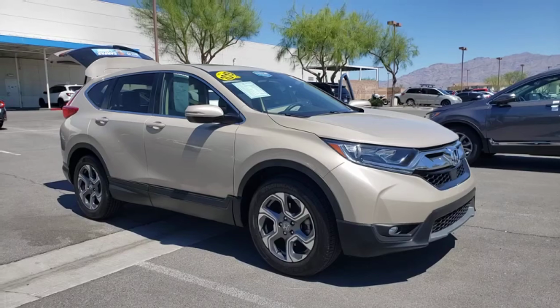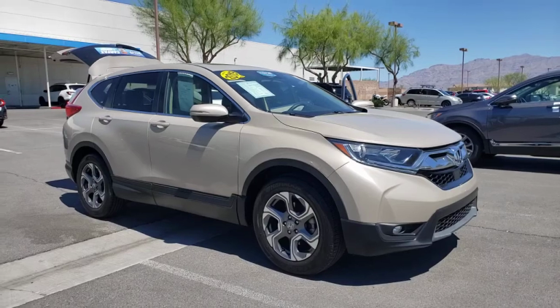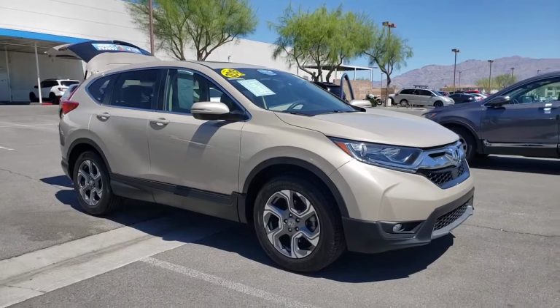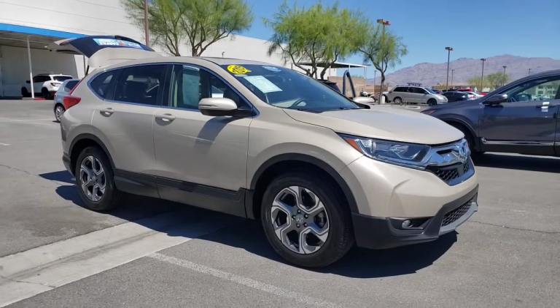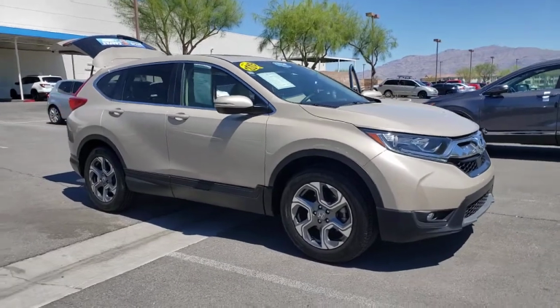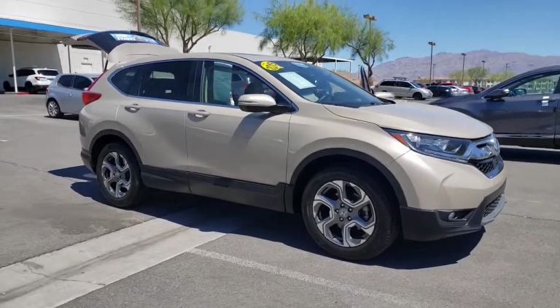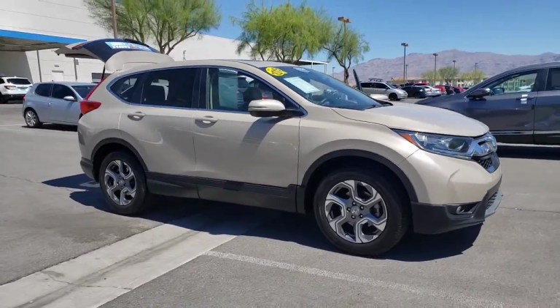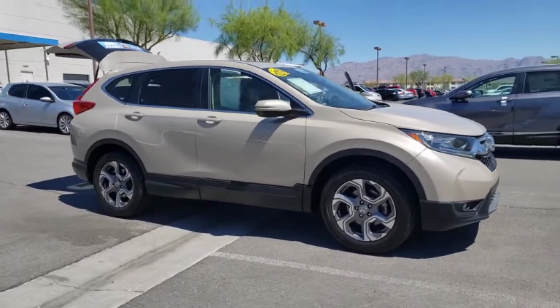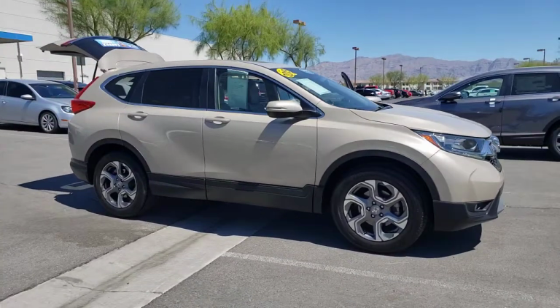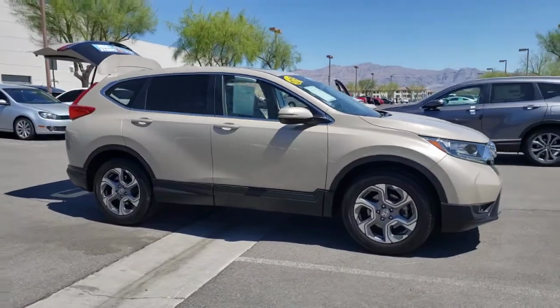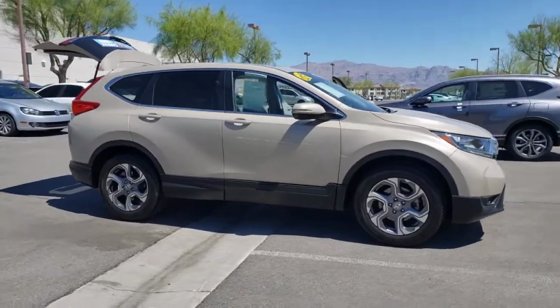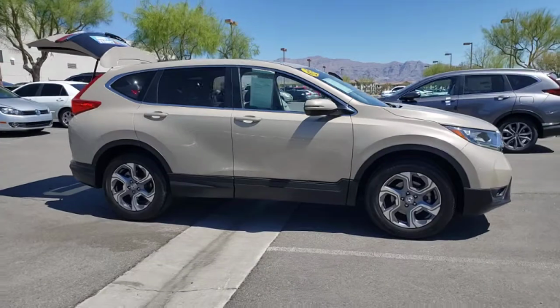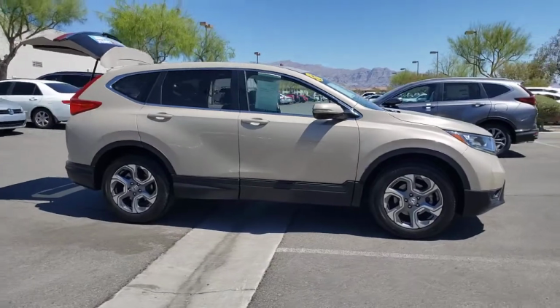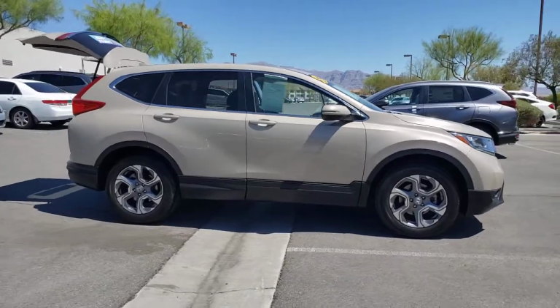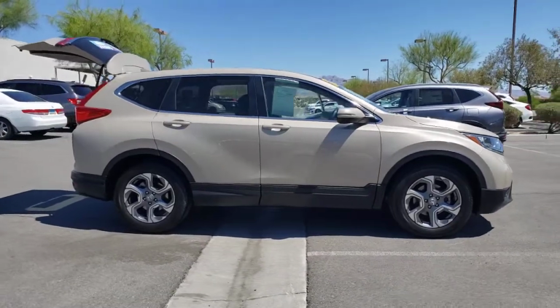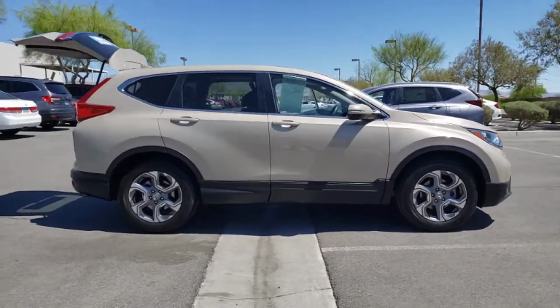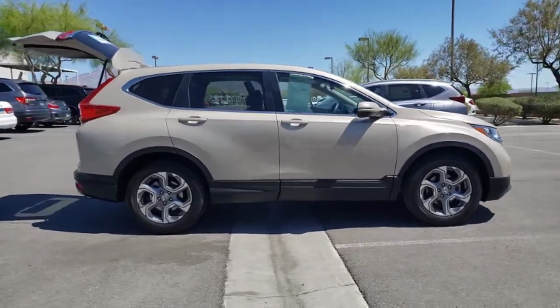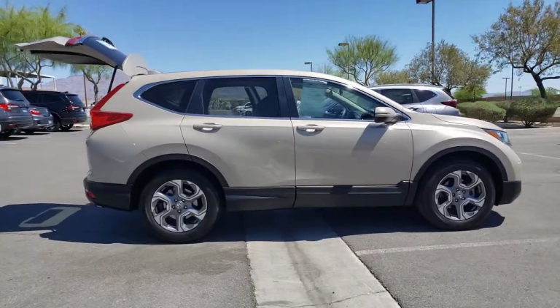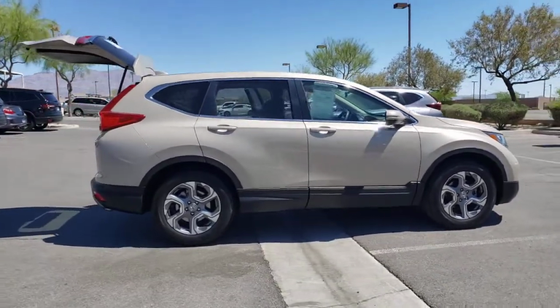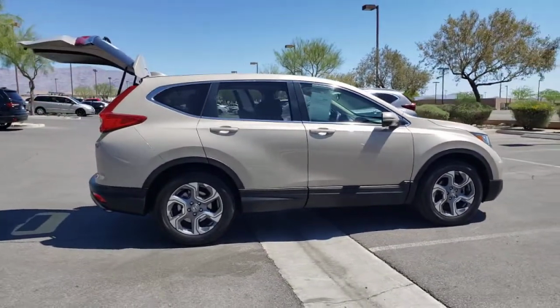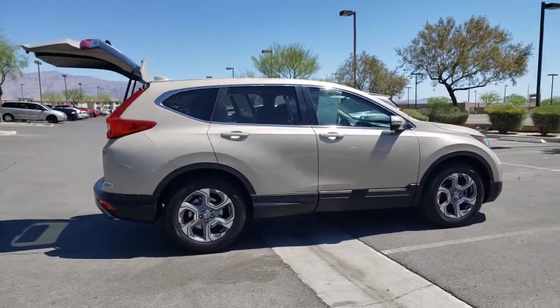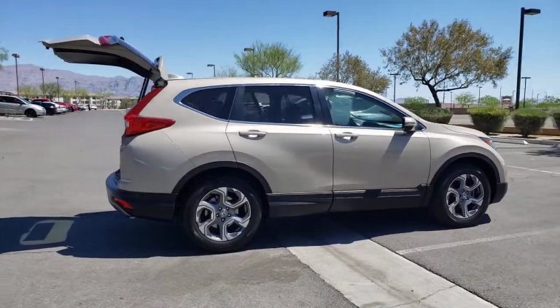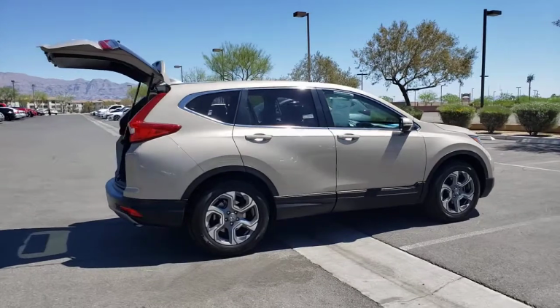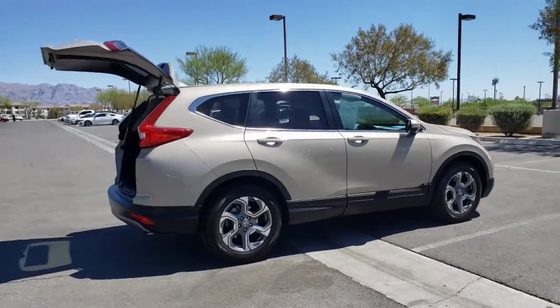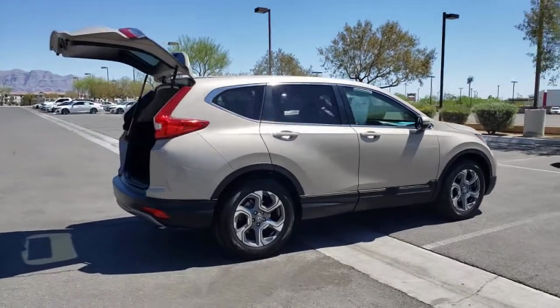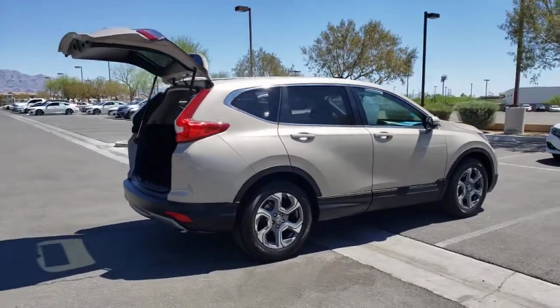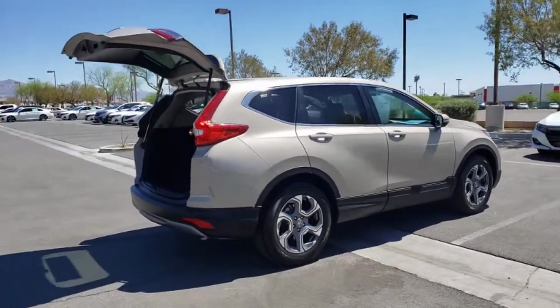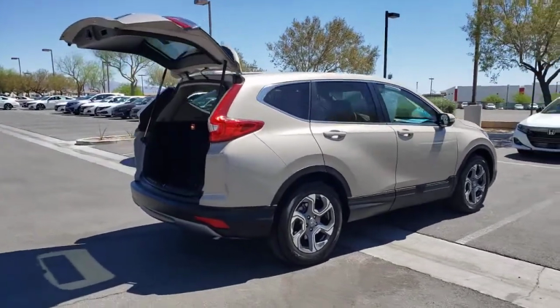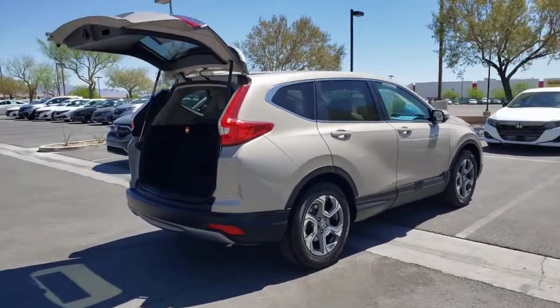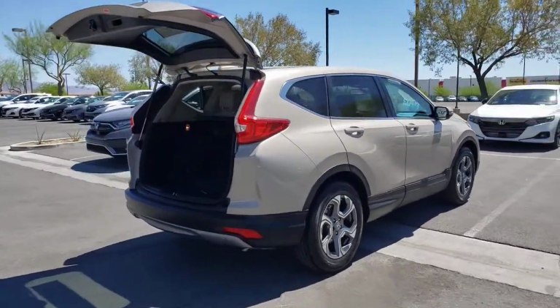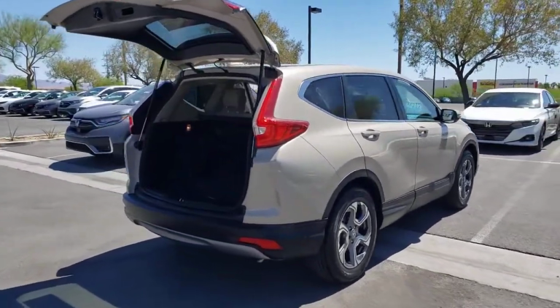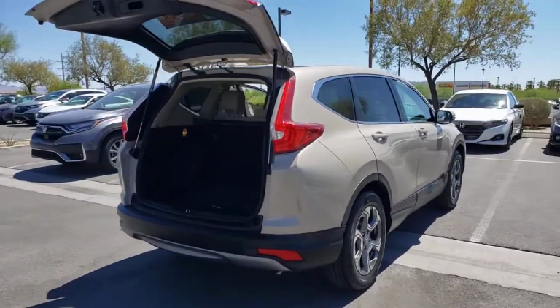This could be the car for you. The 2019 Honda CR-V. This vehicle is an outstanding buy with fewer than 45,000 miles on the odometer. You'll love the high-end feel and powerful performance of this sleek CR-V.